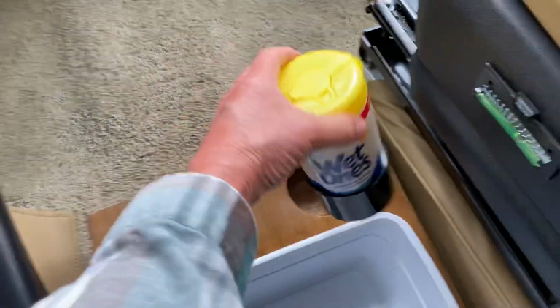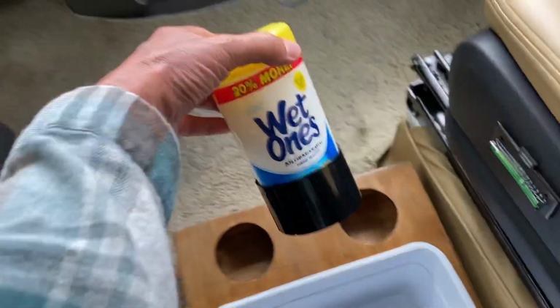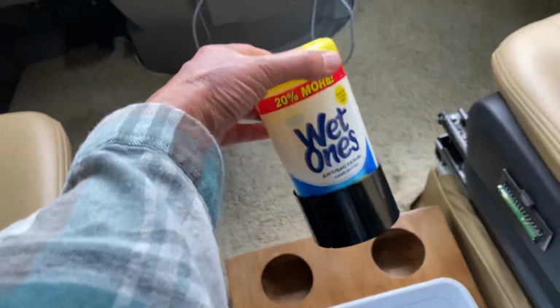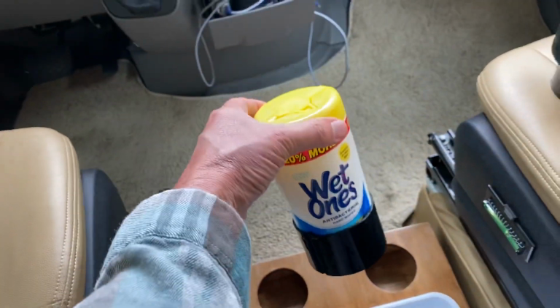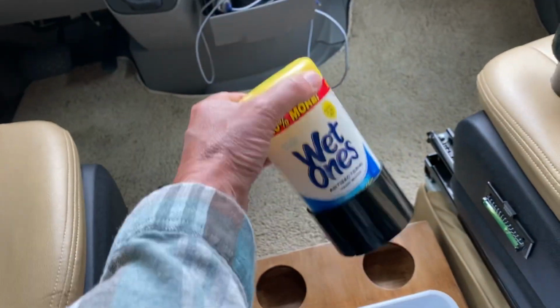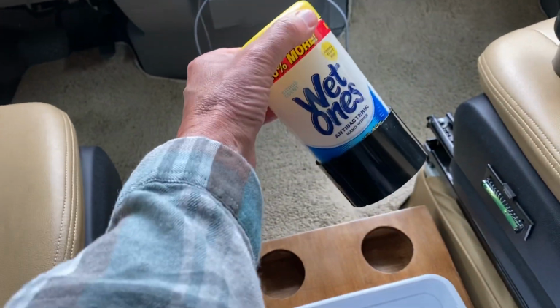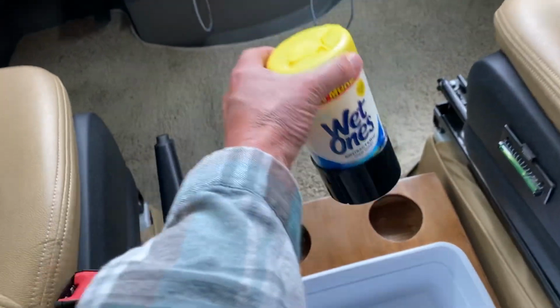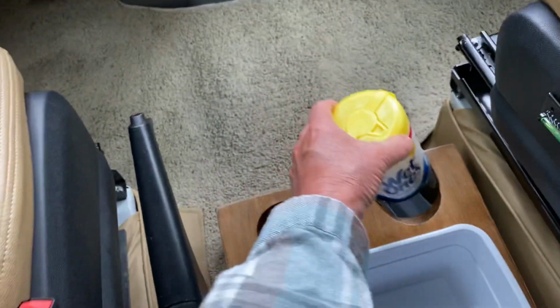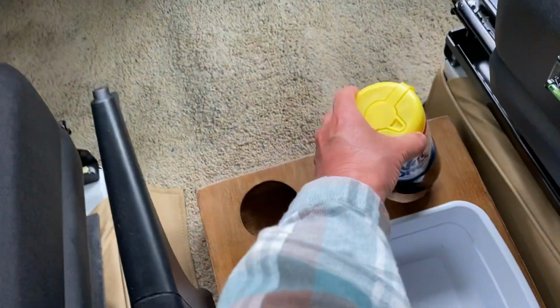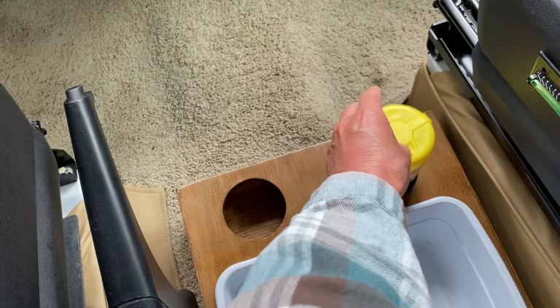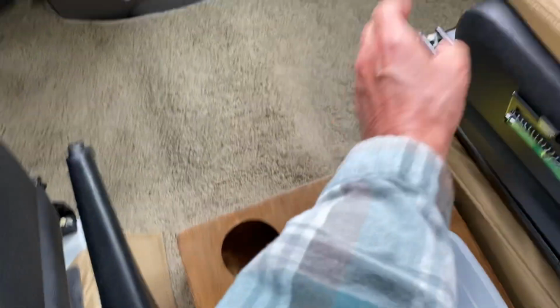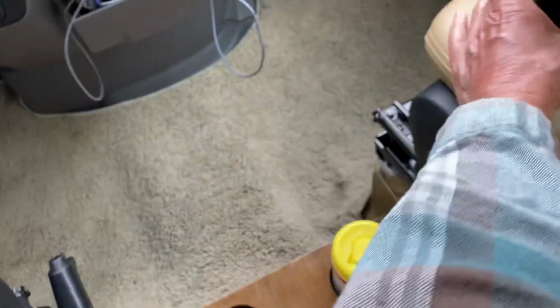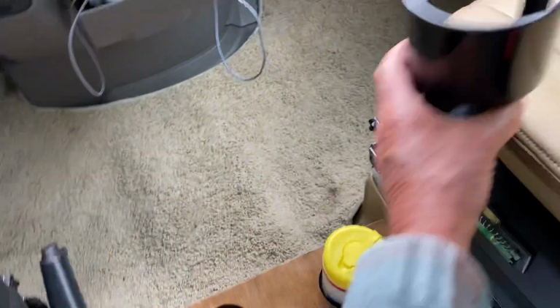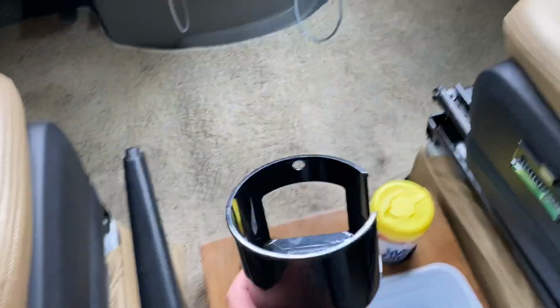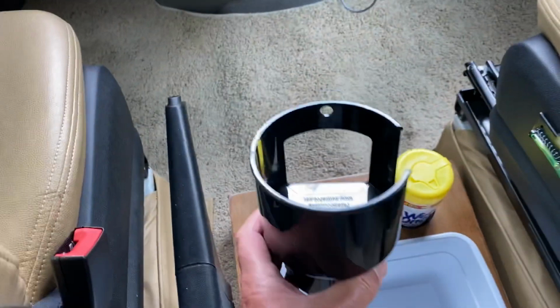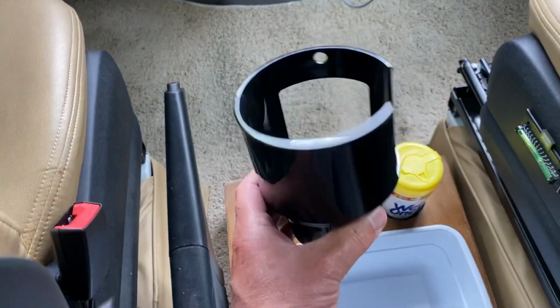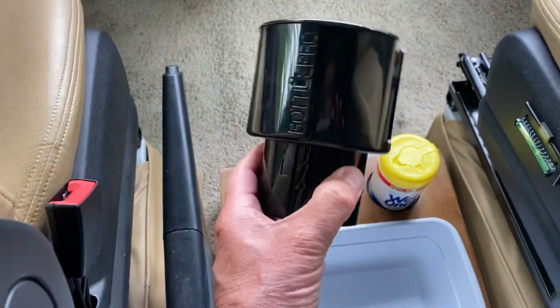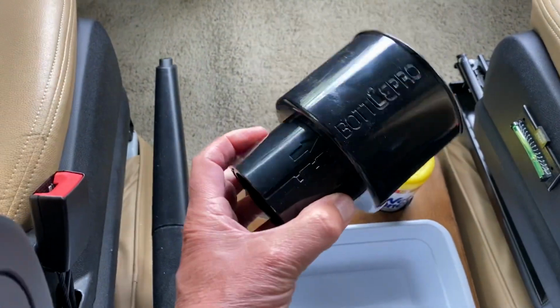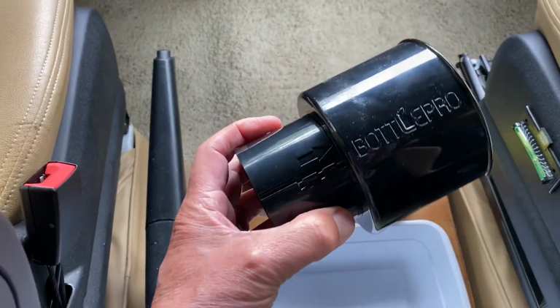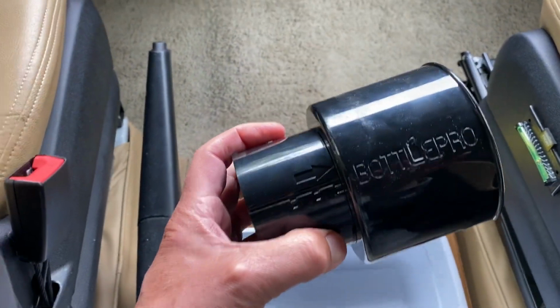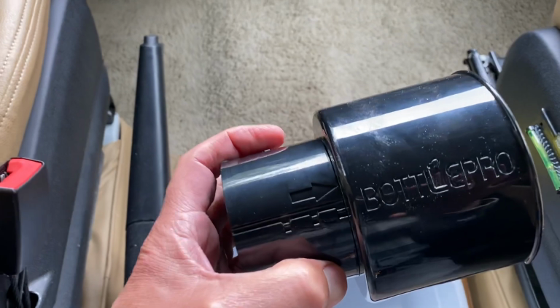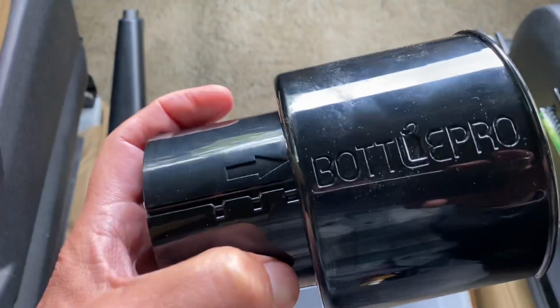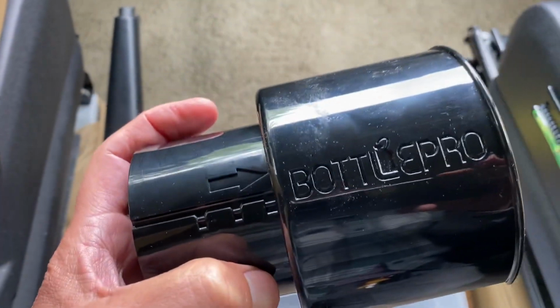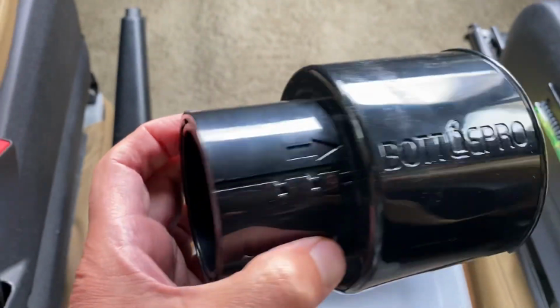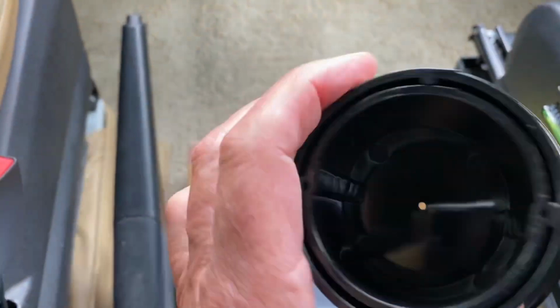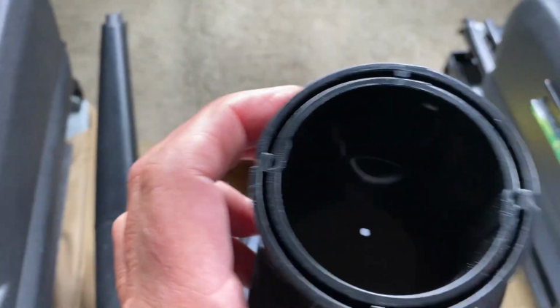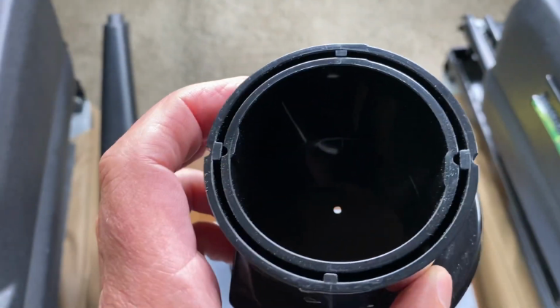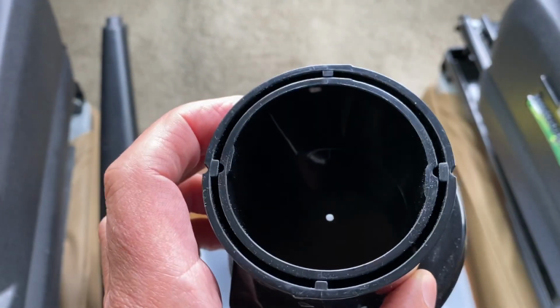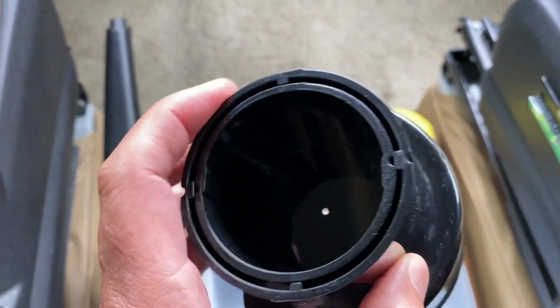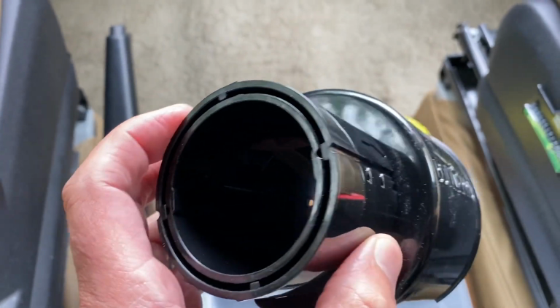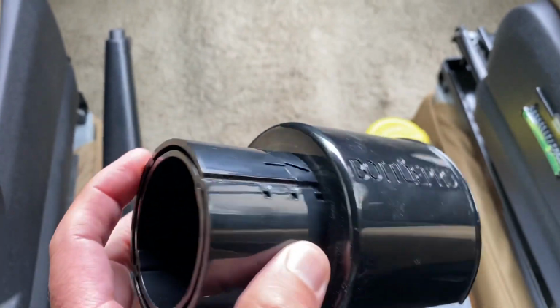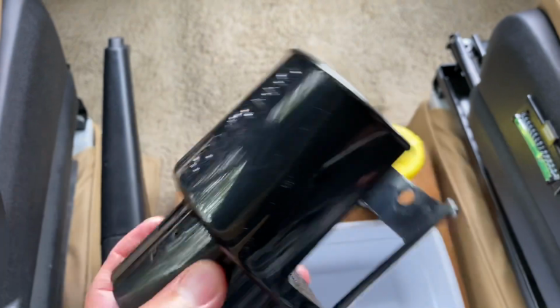These days you want to have wet ones and that sort of thing handy. And also what I put in here is a Bottle Pro, which has various sizes of cup holders.